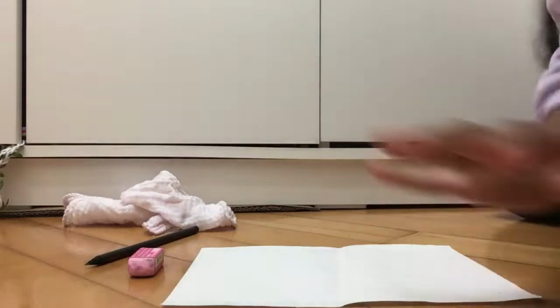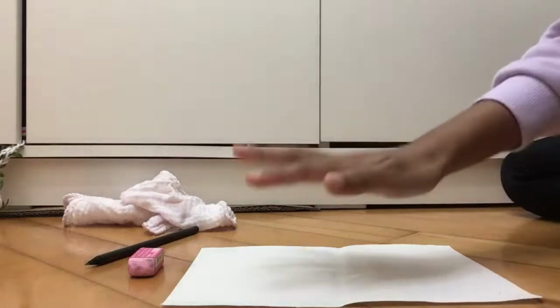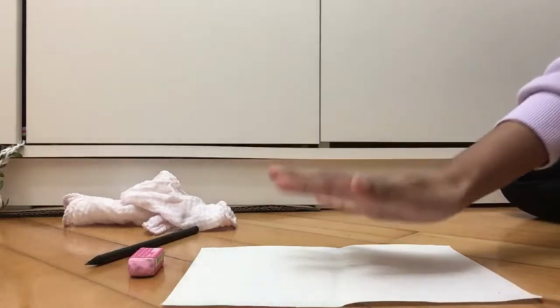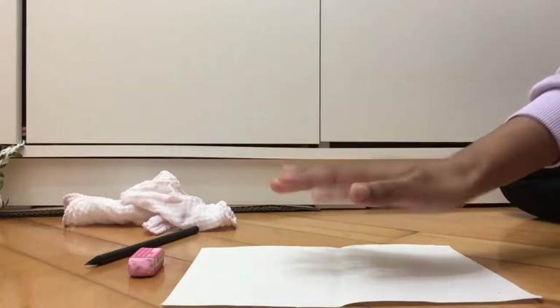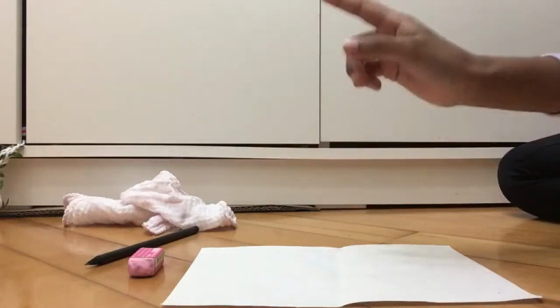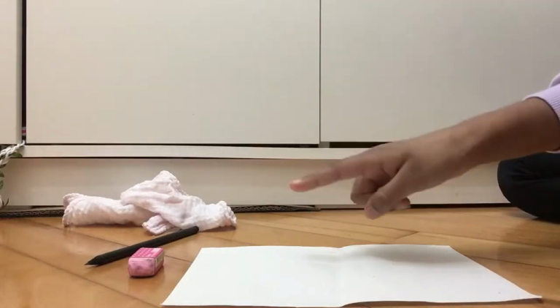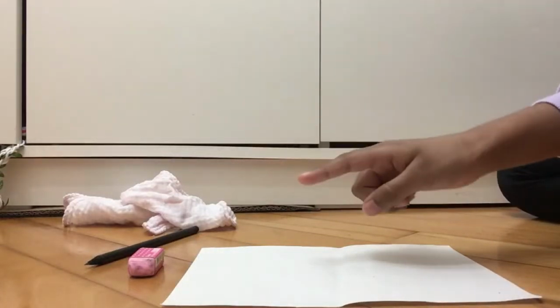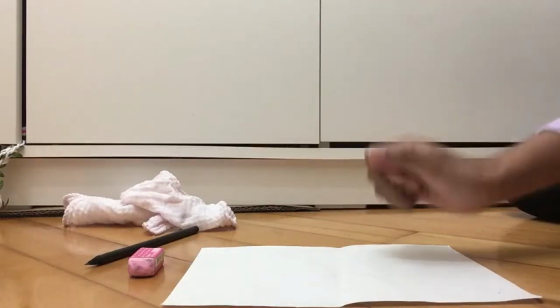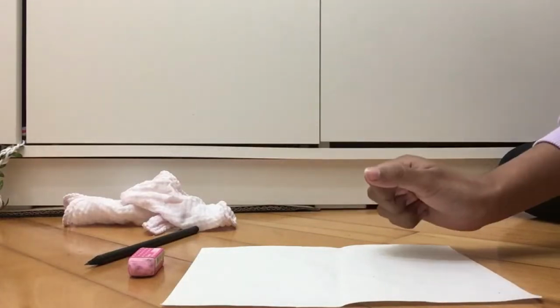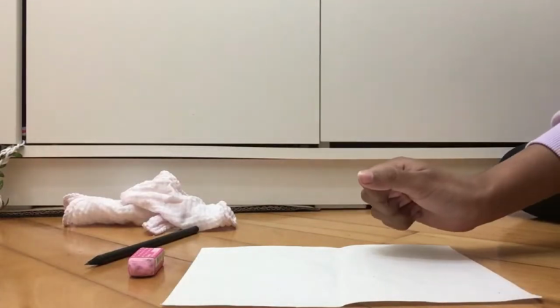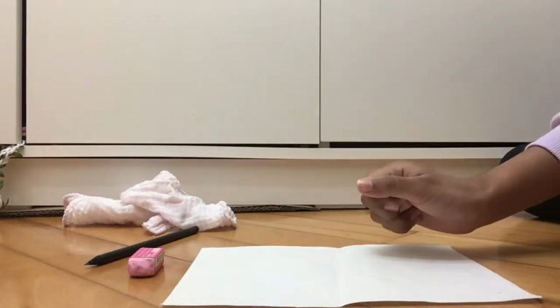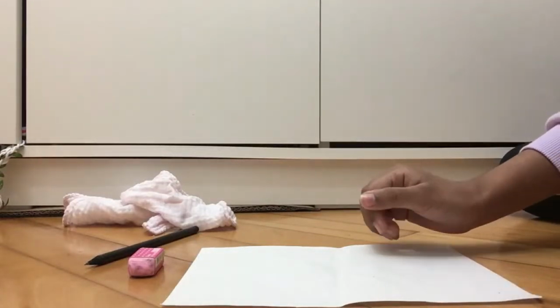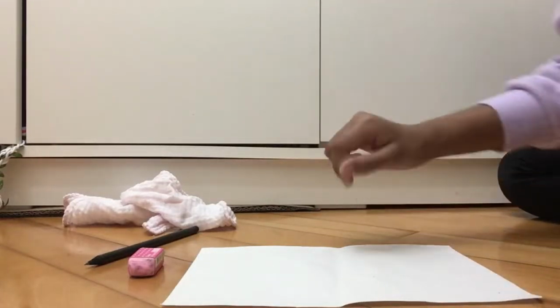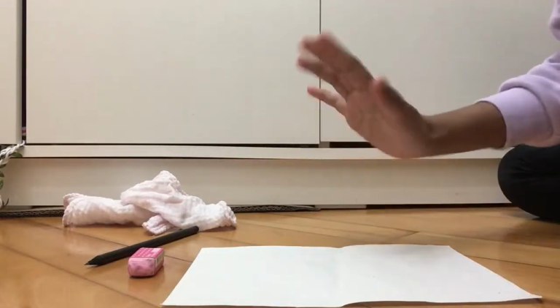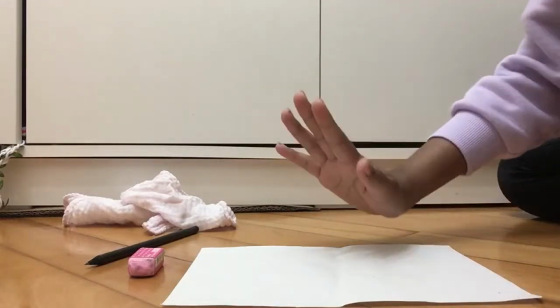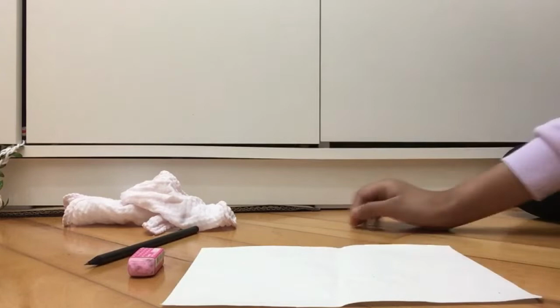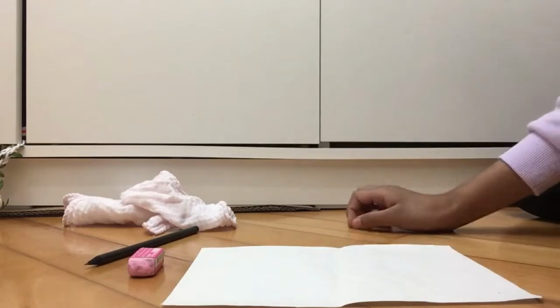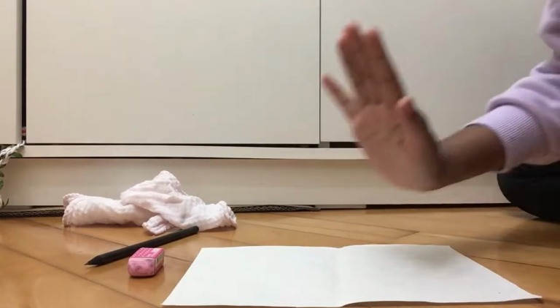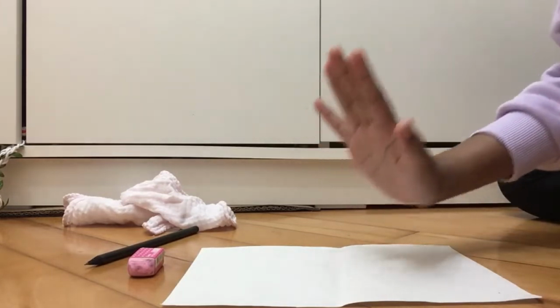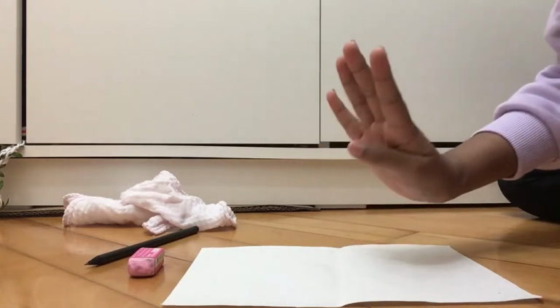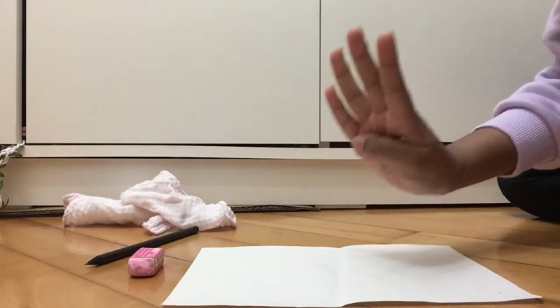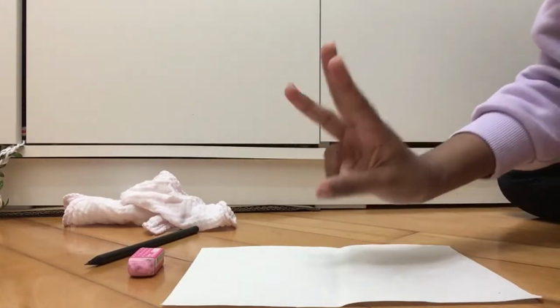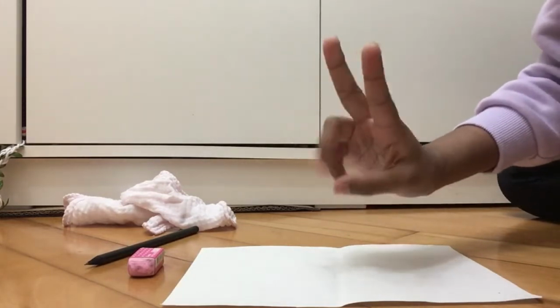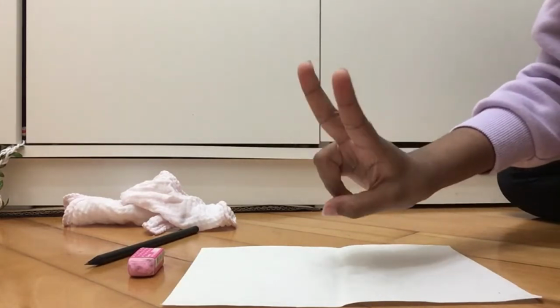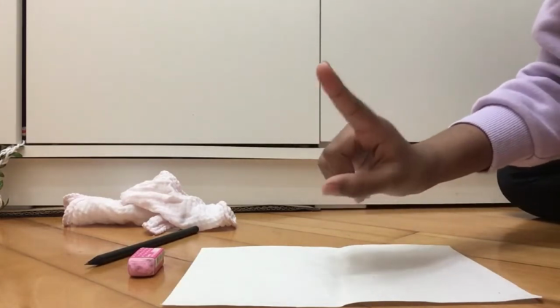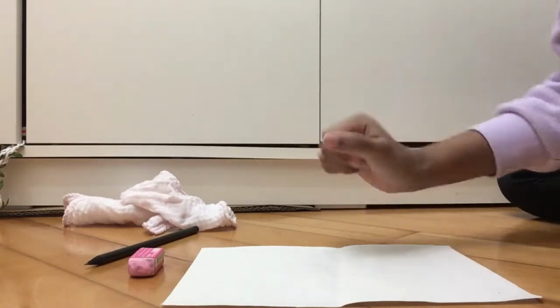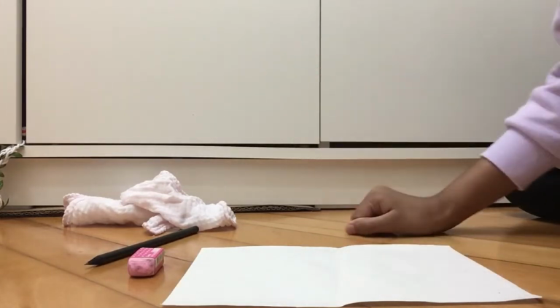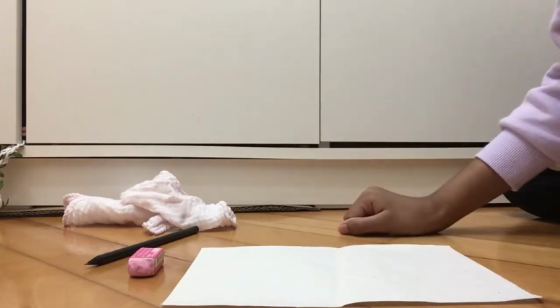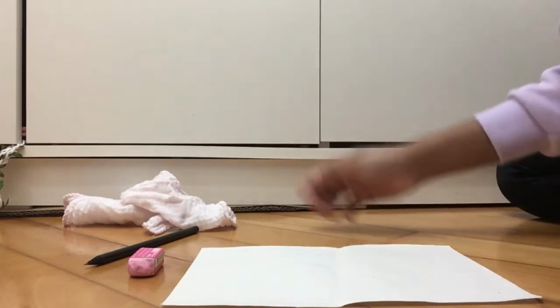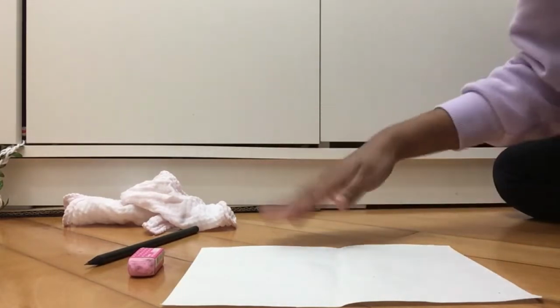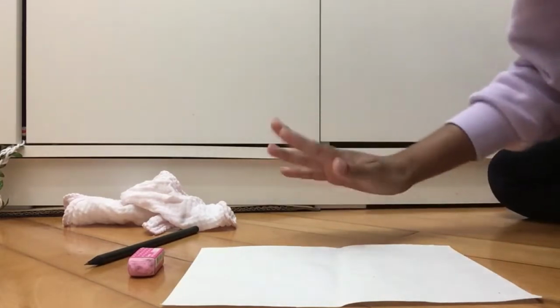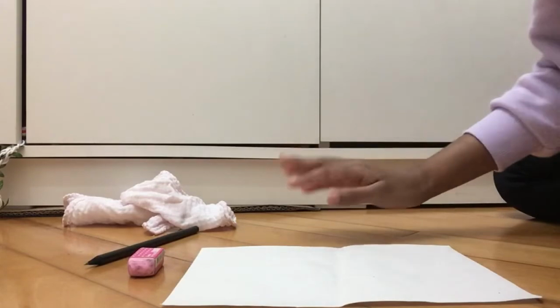Hey guys, it's me. Make sure to like, subscribe, and turn on post notifications in five seconds - five, four, three, two, one. If you did it, give yourself a pat on the back.